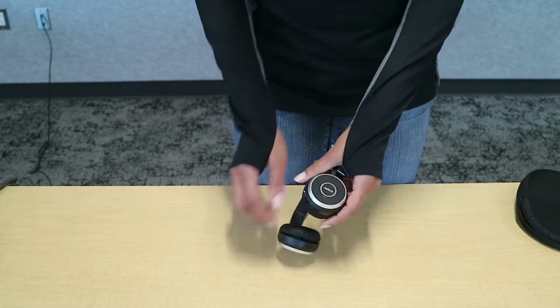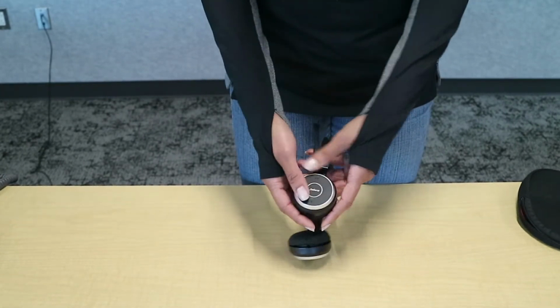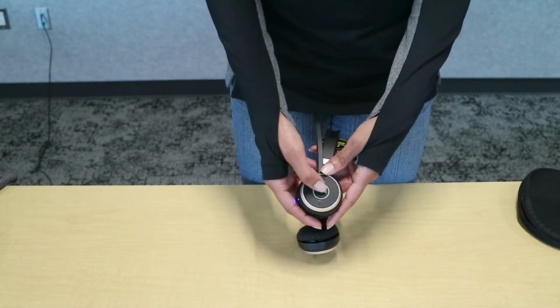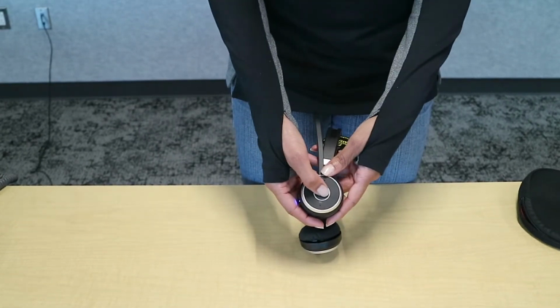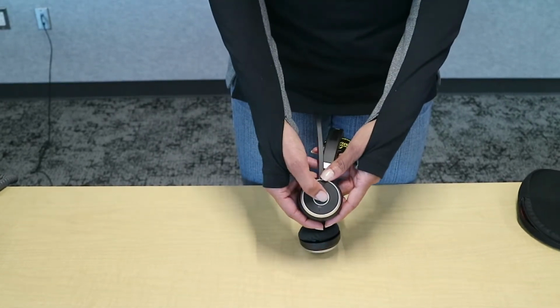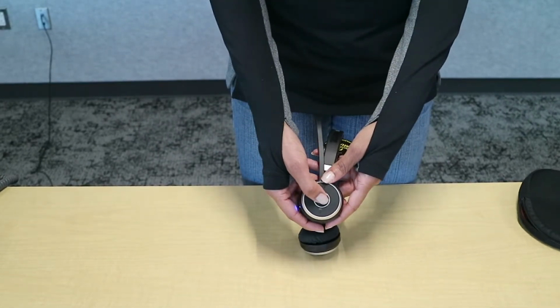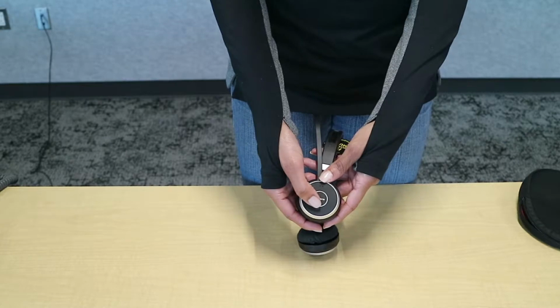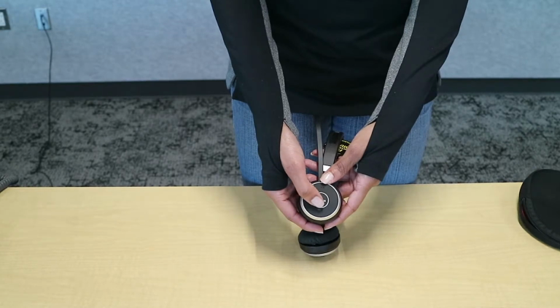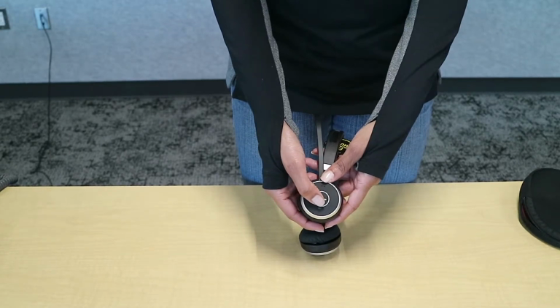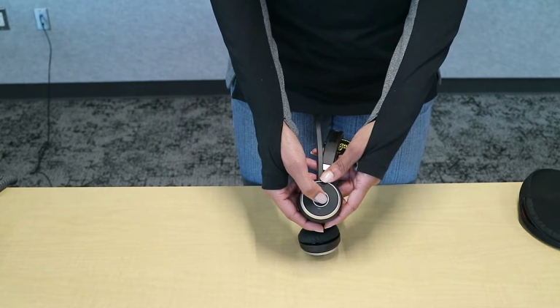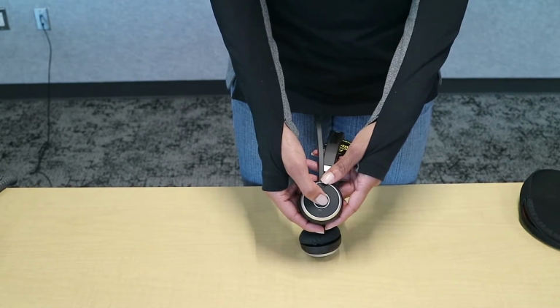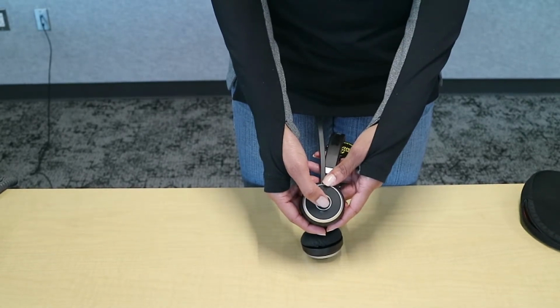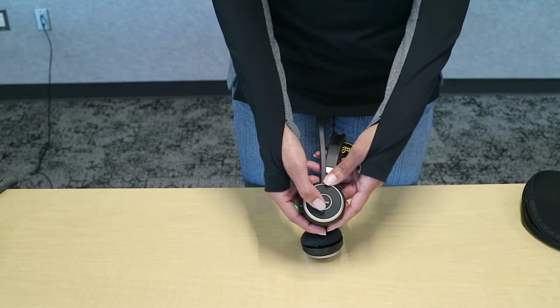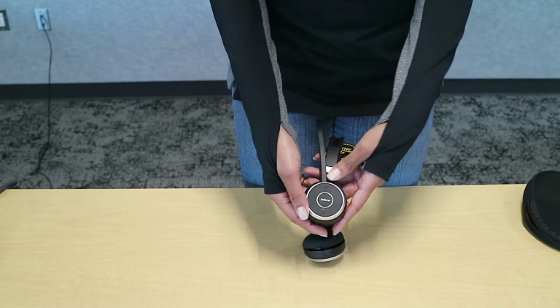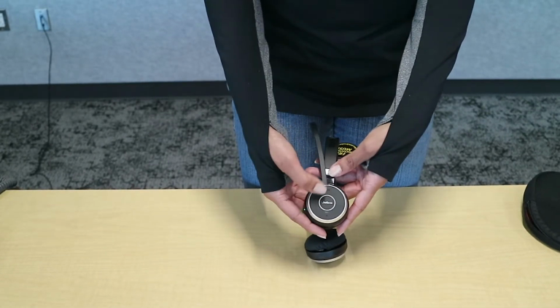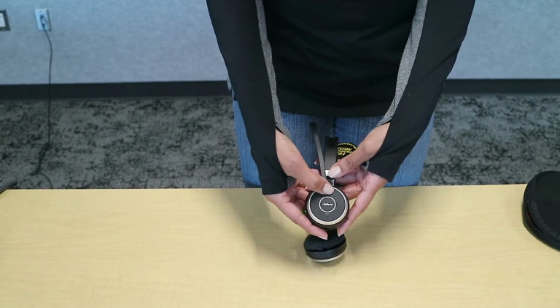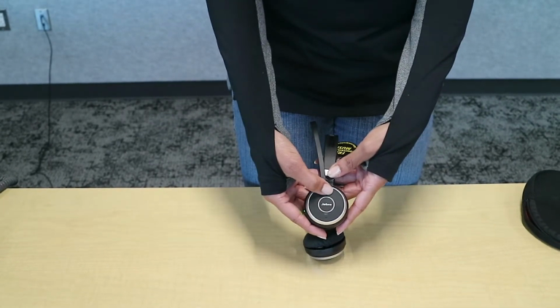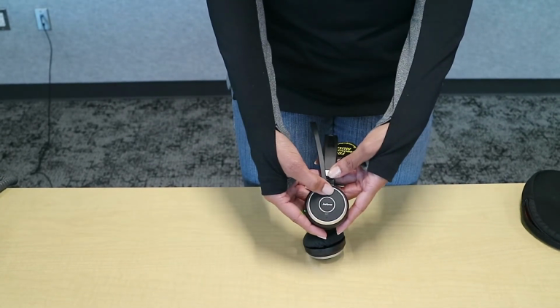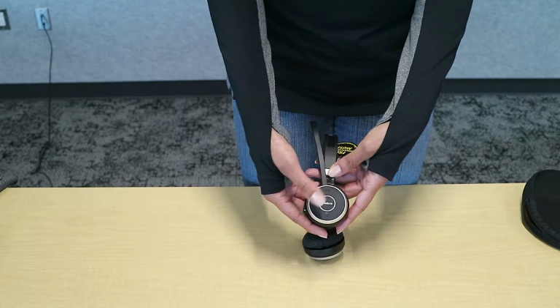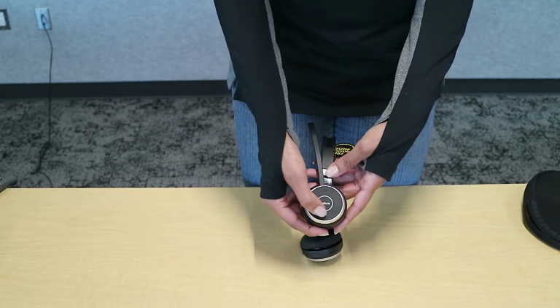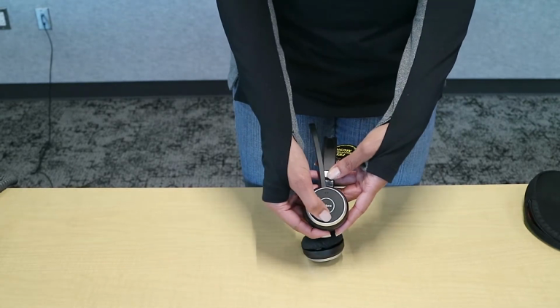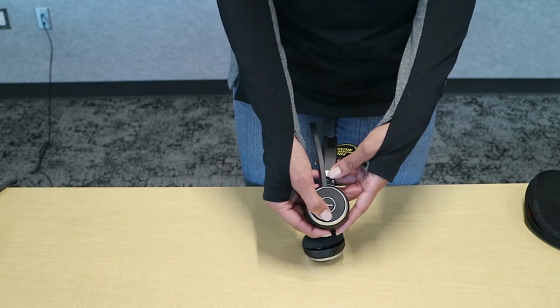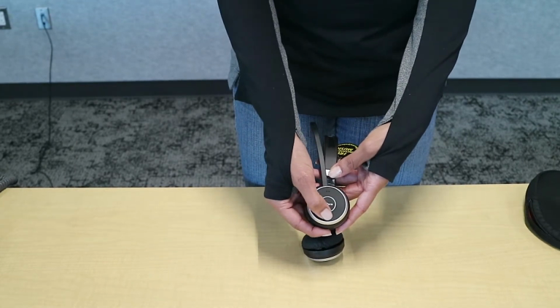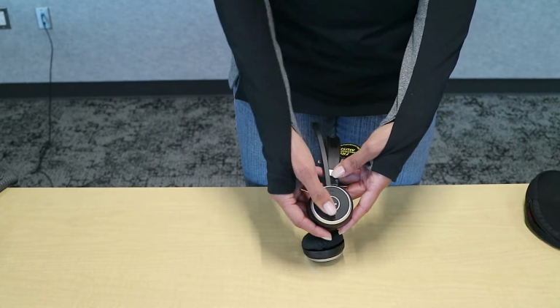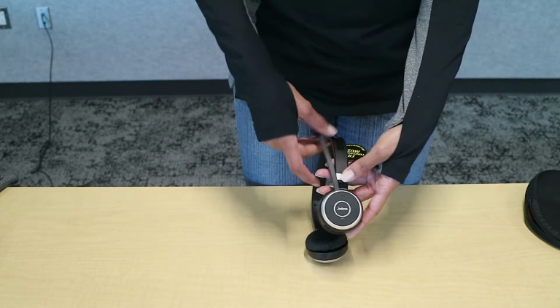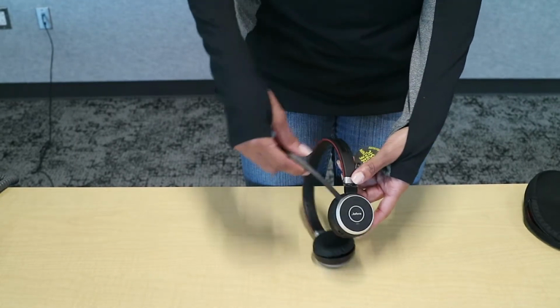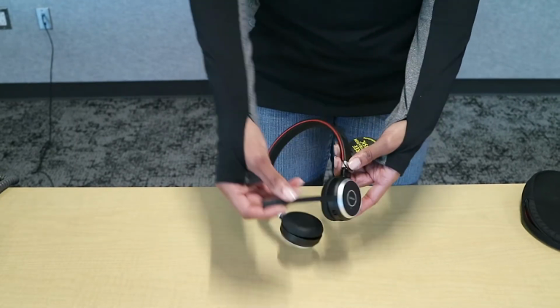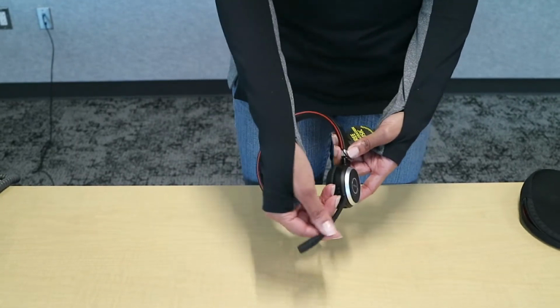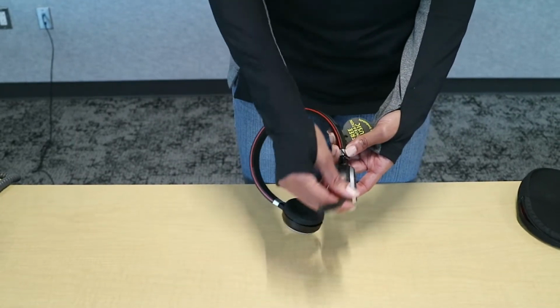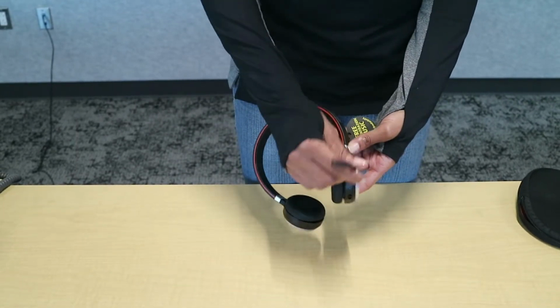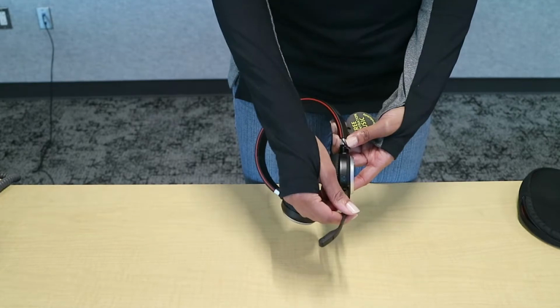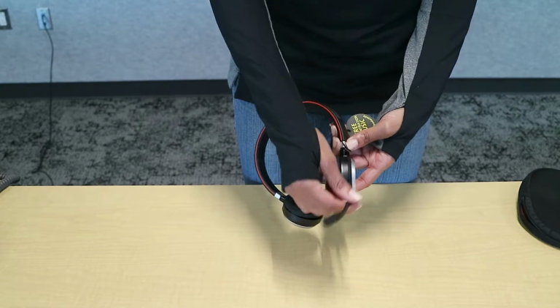Over here, this is to answer your phone call — you press it, and then you can also press it to end the call. Up here is the volume up, and down here is the volume down. This is your microphone, and it's adjustable for your comfort.